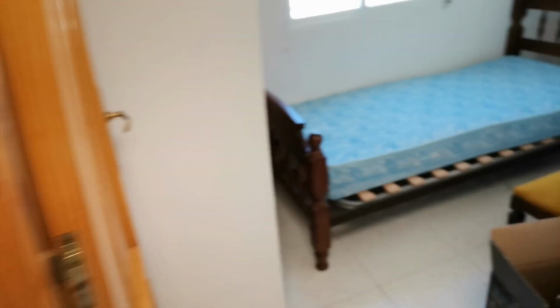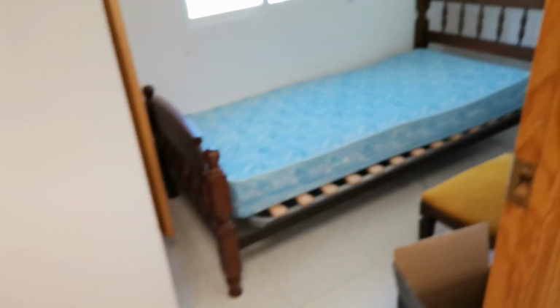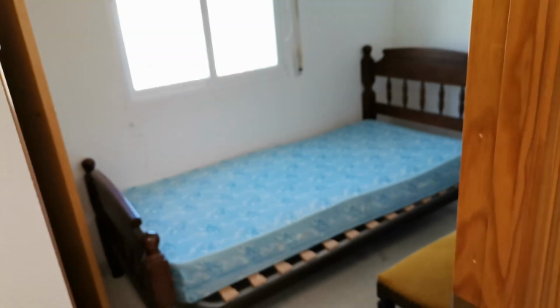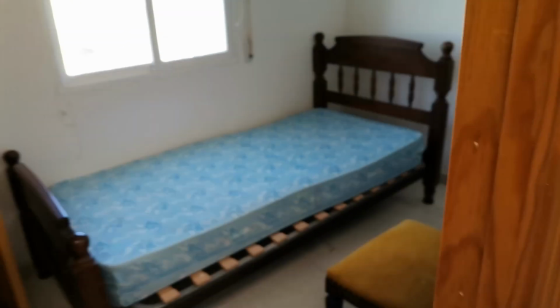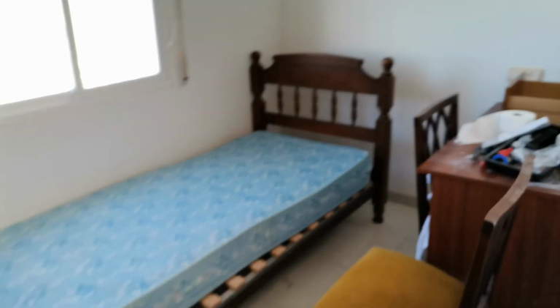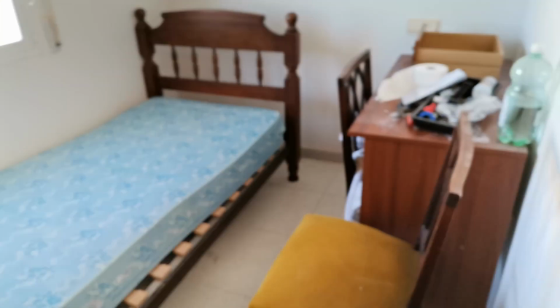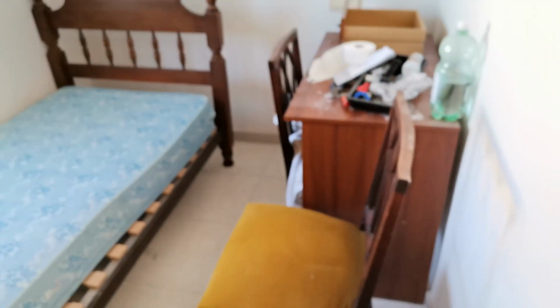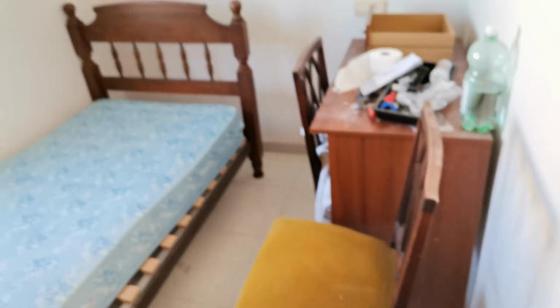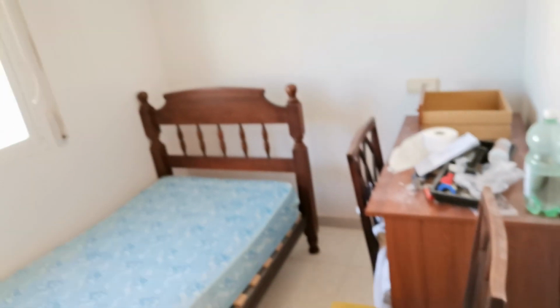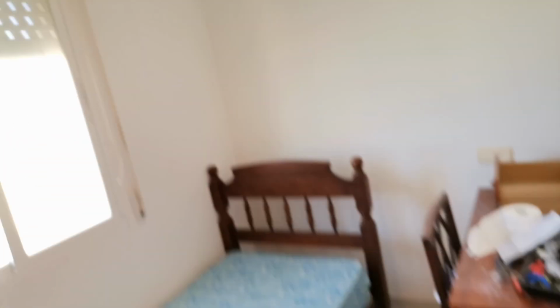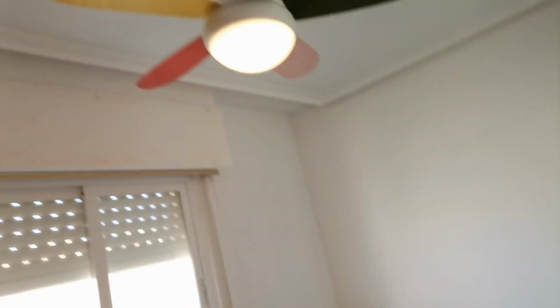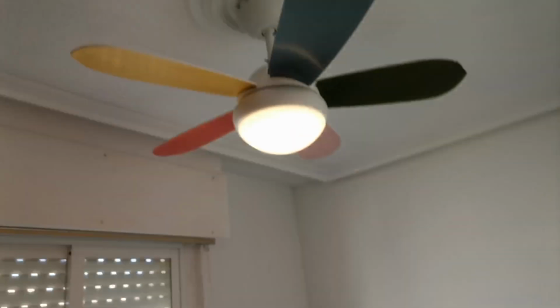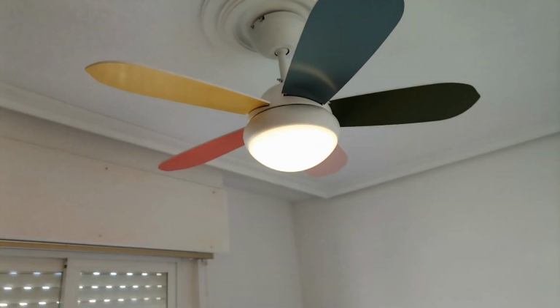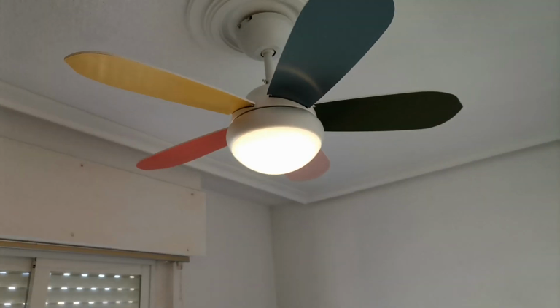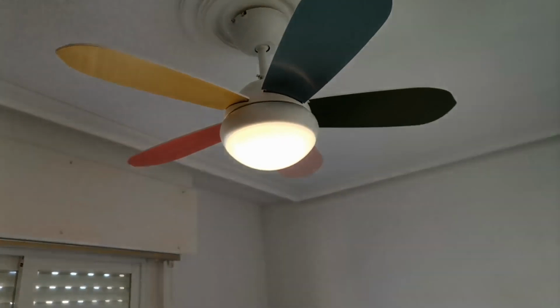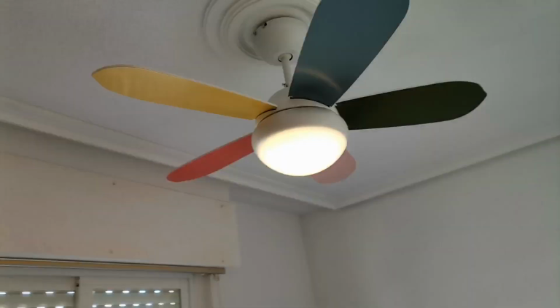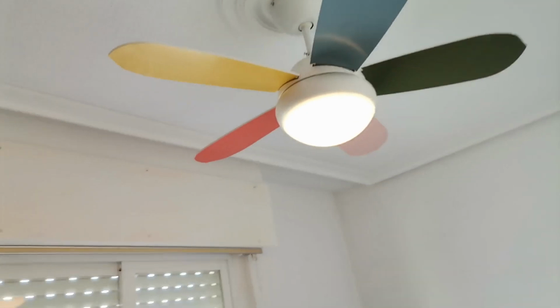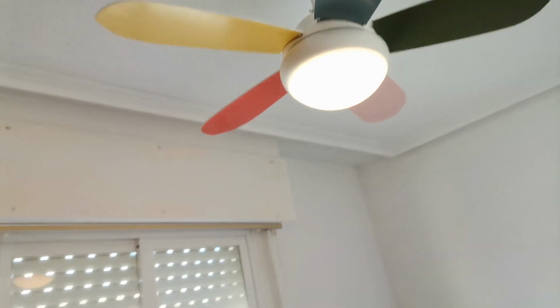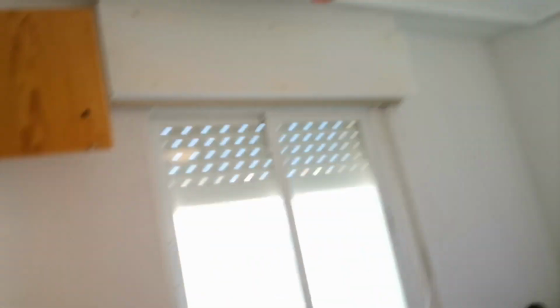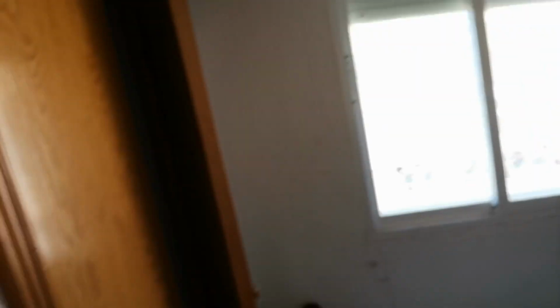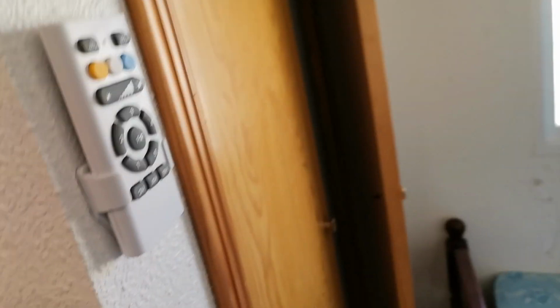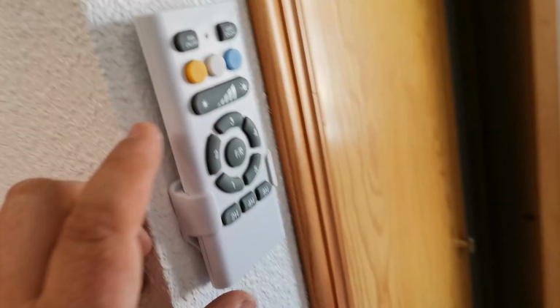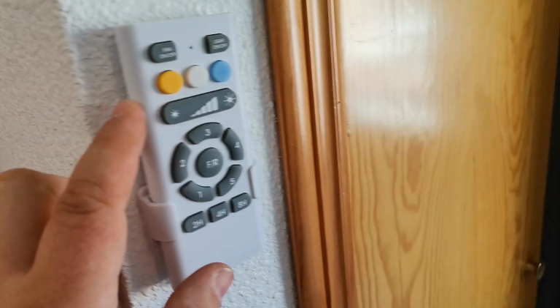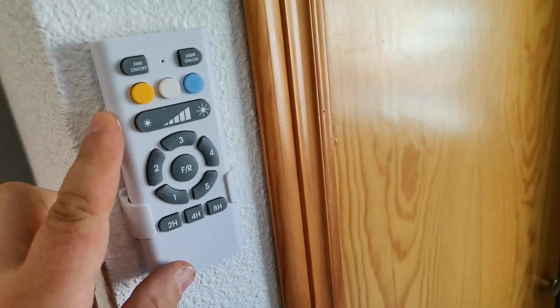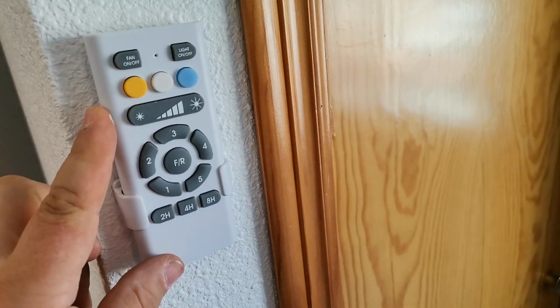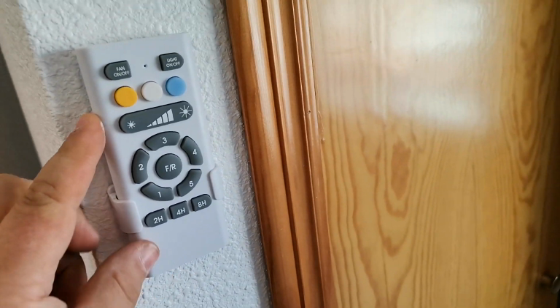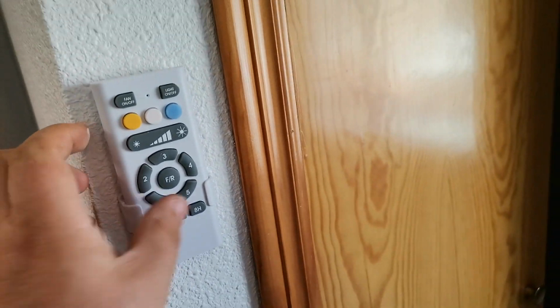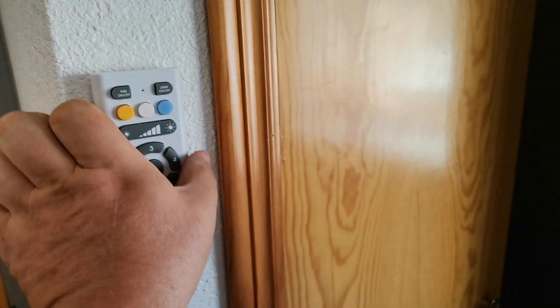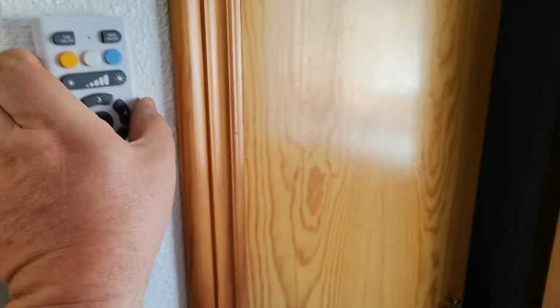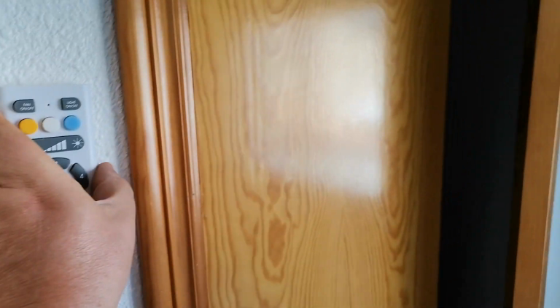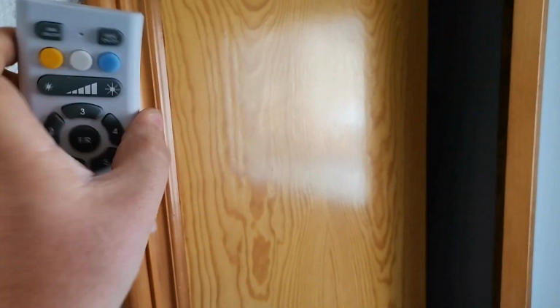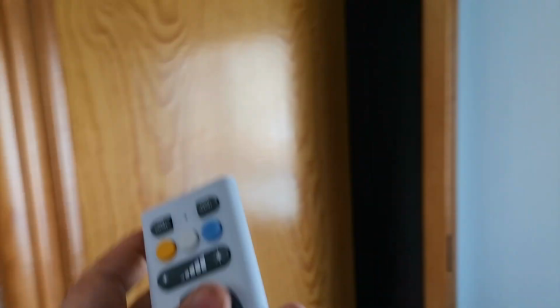Kids' rooms are coming together. They've all got electric fans on now and we'll be busy fitting these on Sunday.